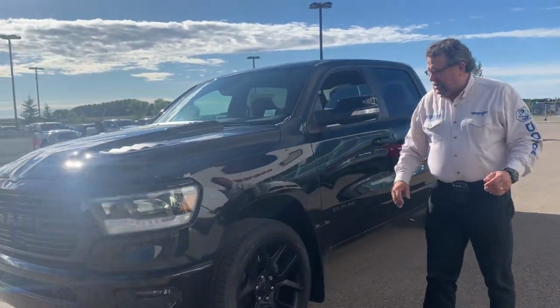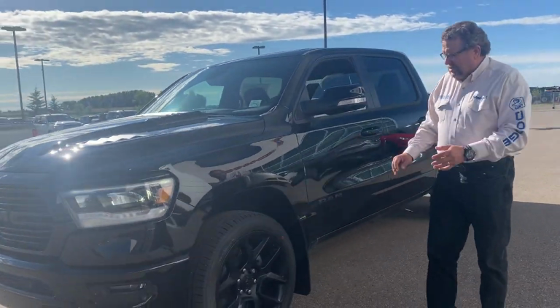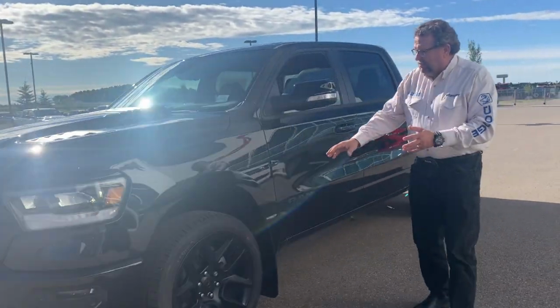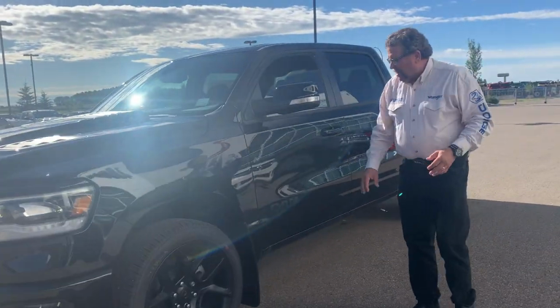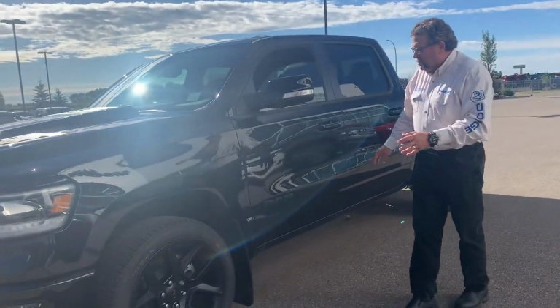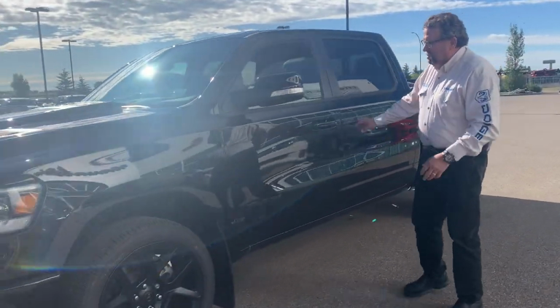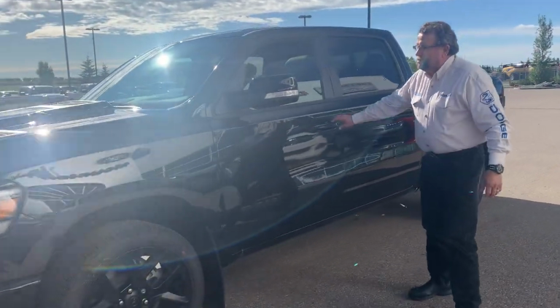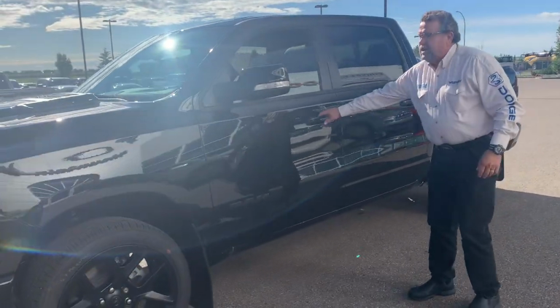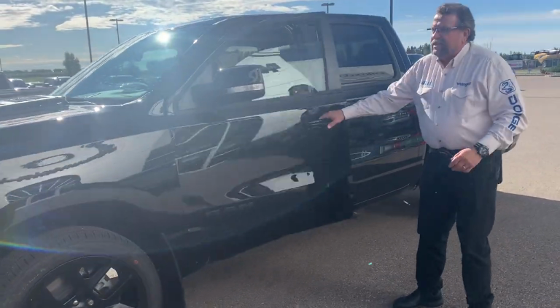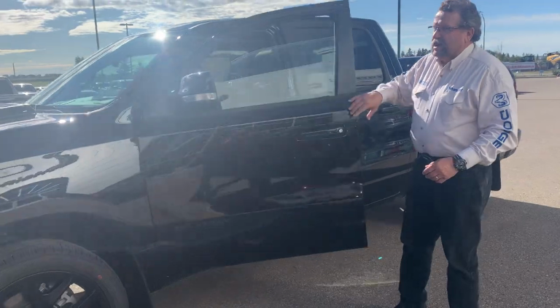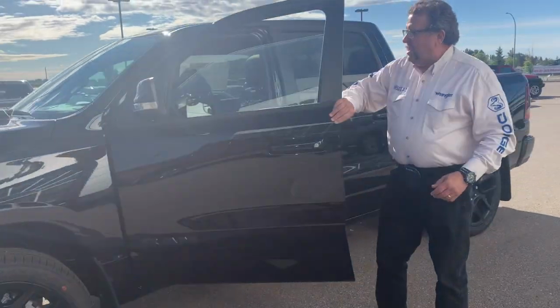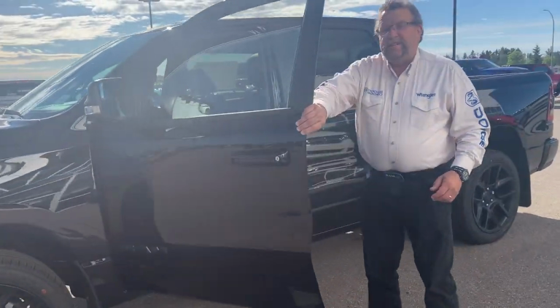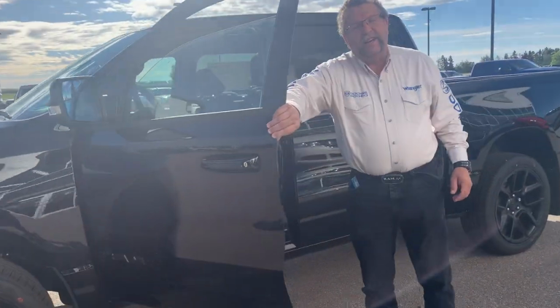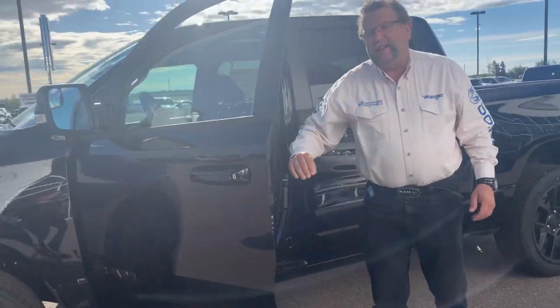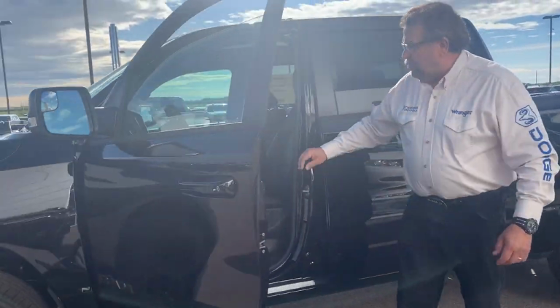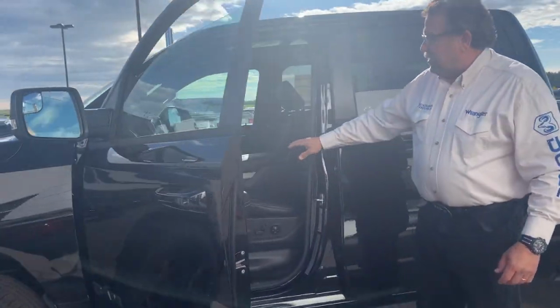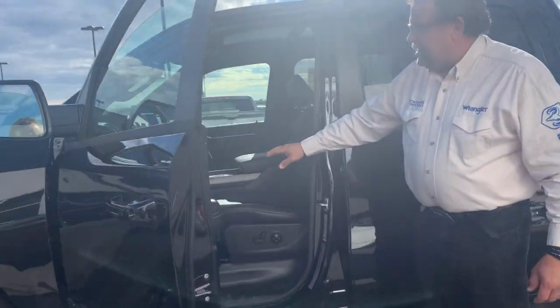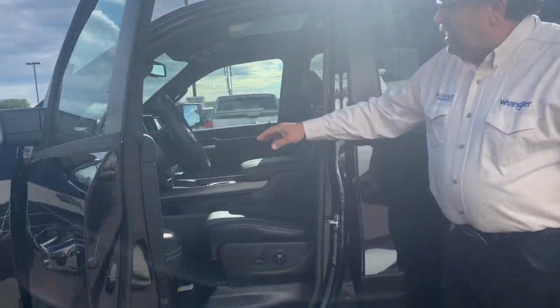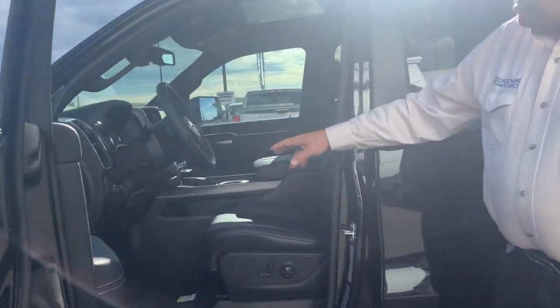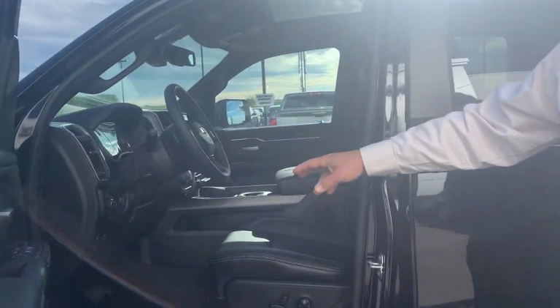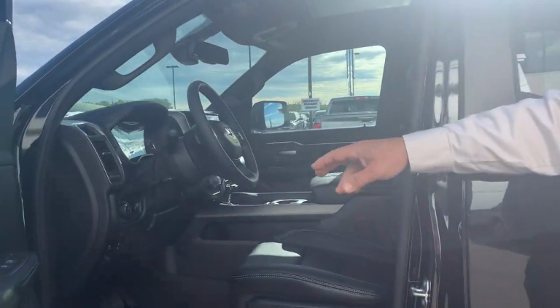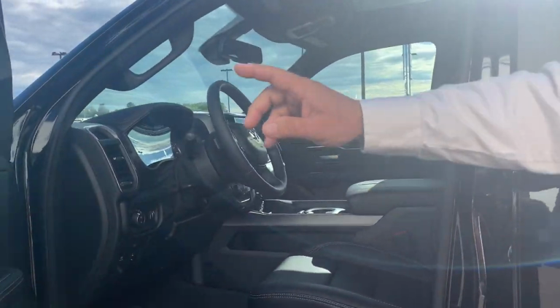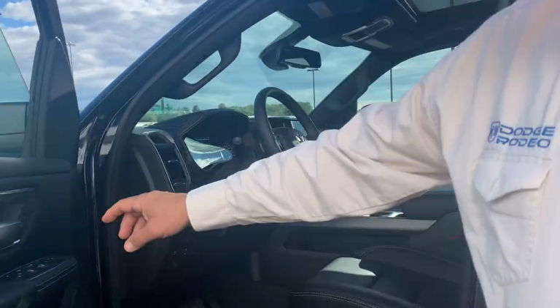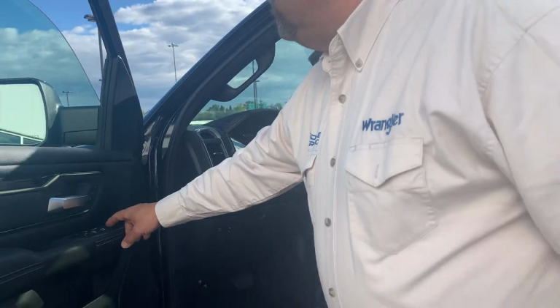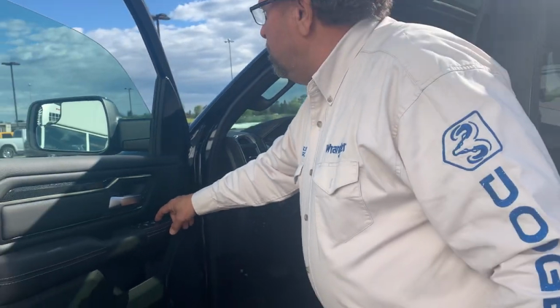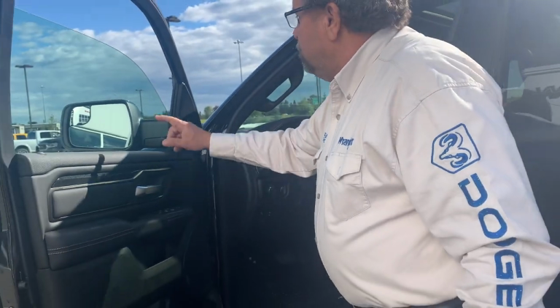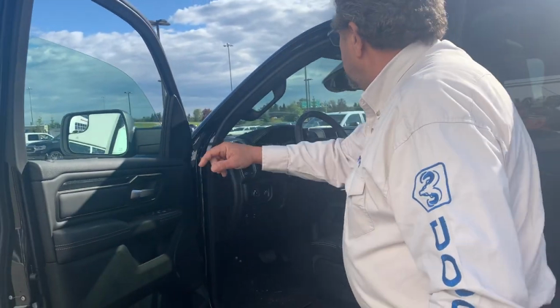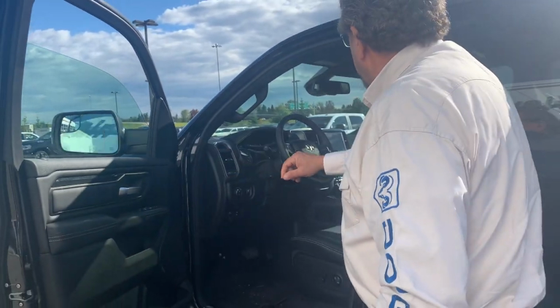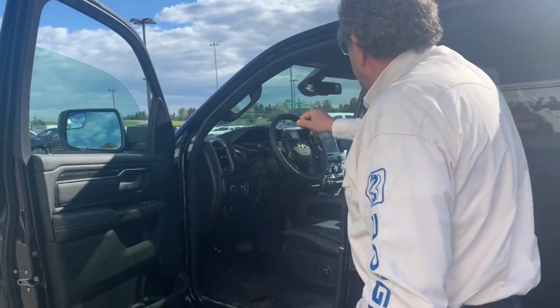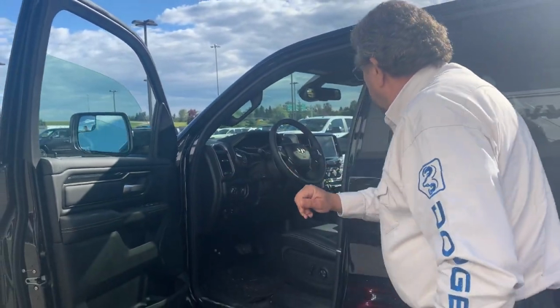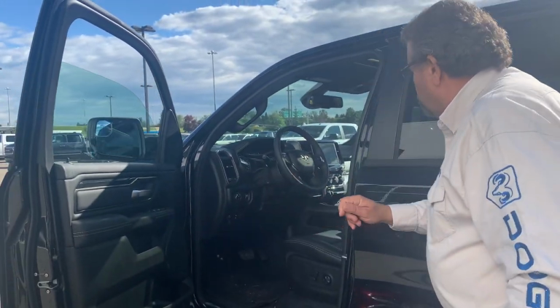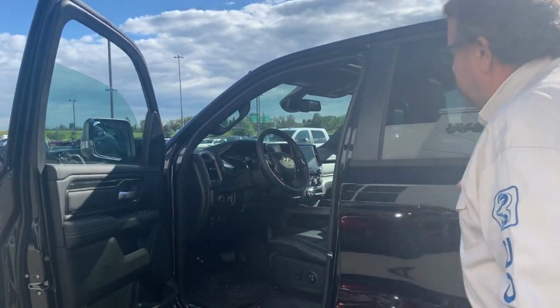Front sensors. I love the black rims with it, the black writing. This has got the leather seats, so you got heated and cool front seats, power pedals, power folding mirrors, blind spot, 8.4 screen.